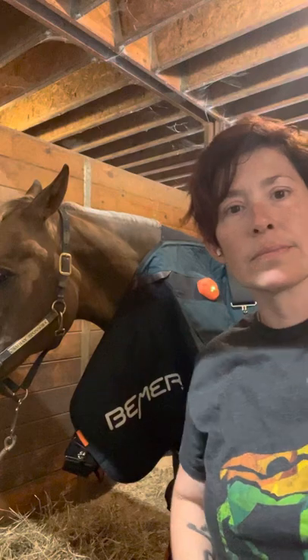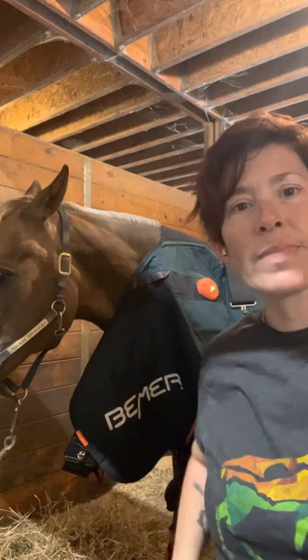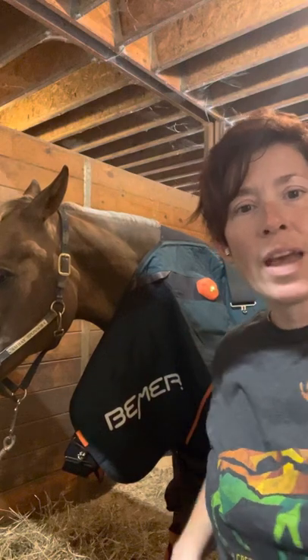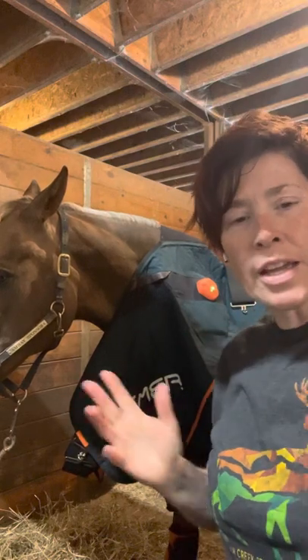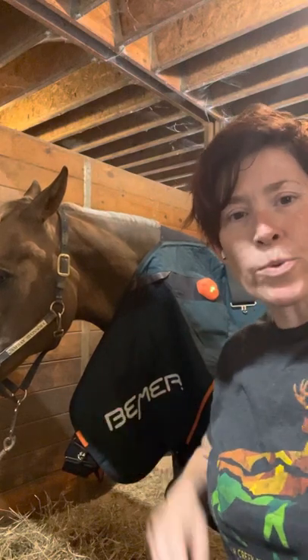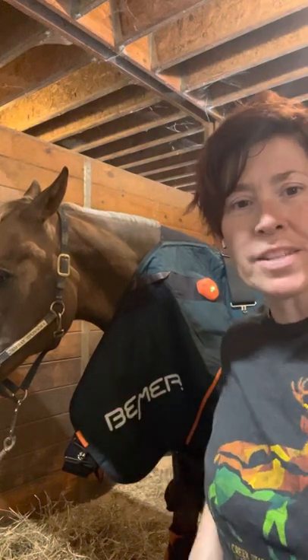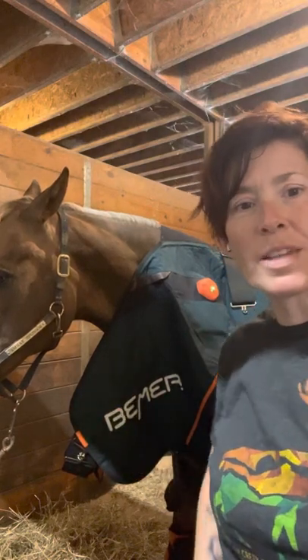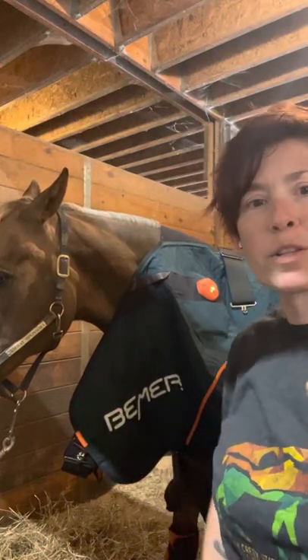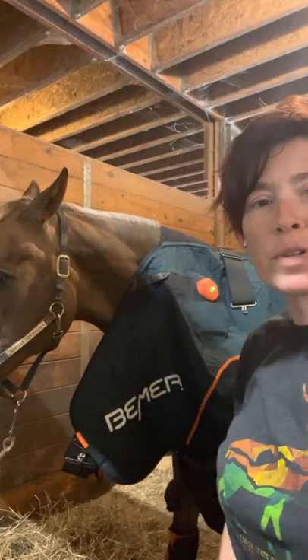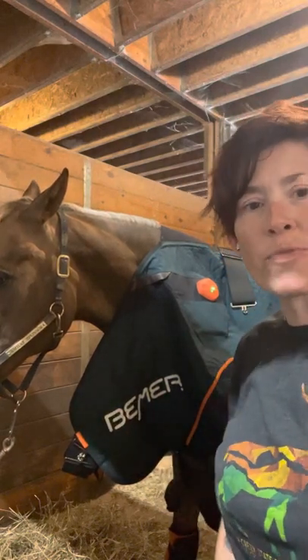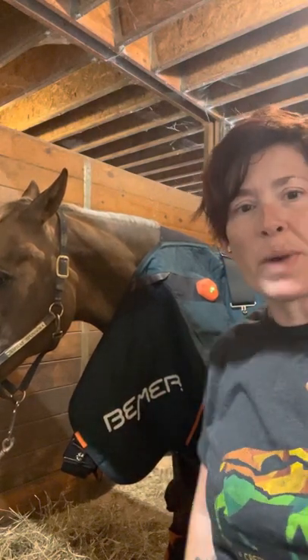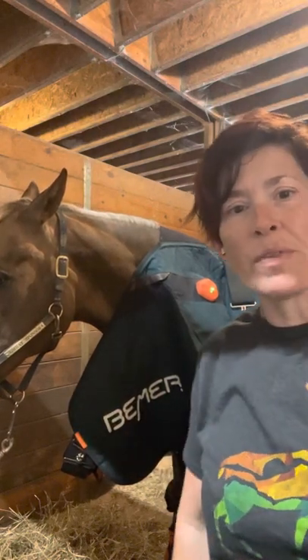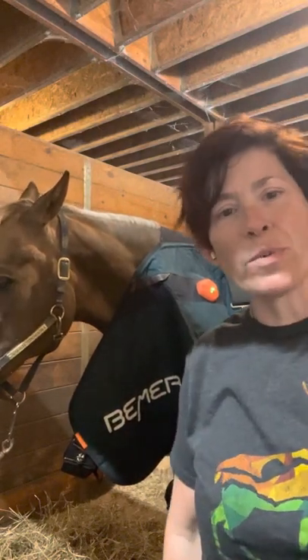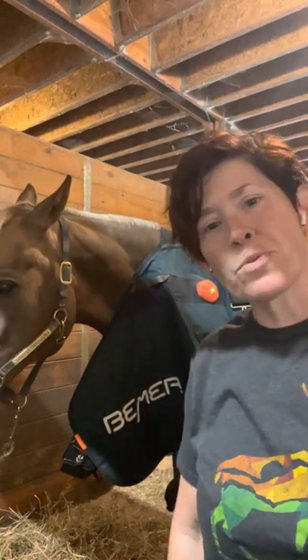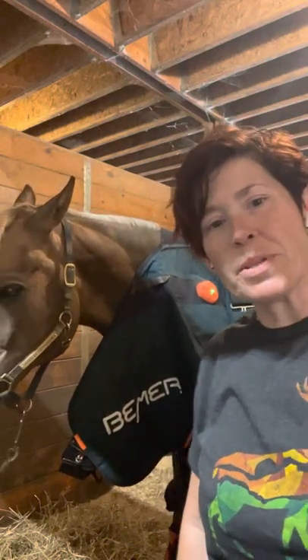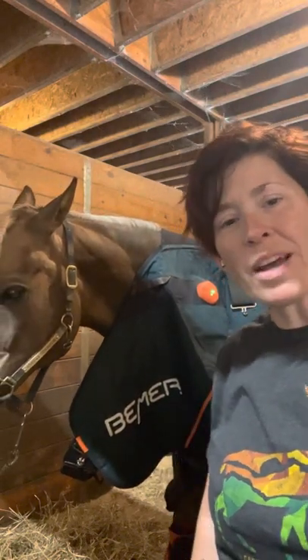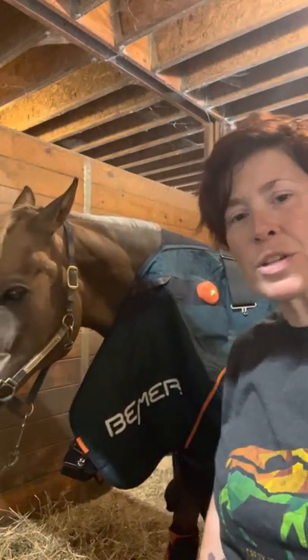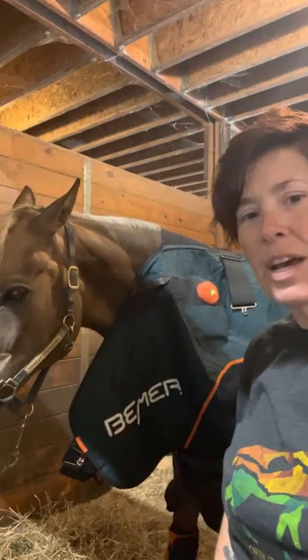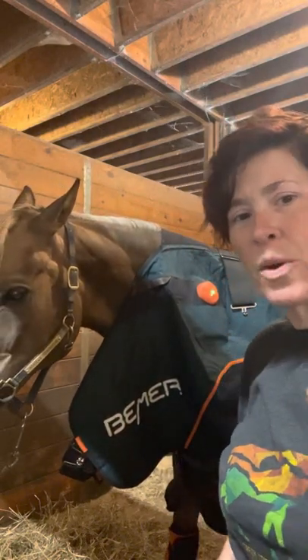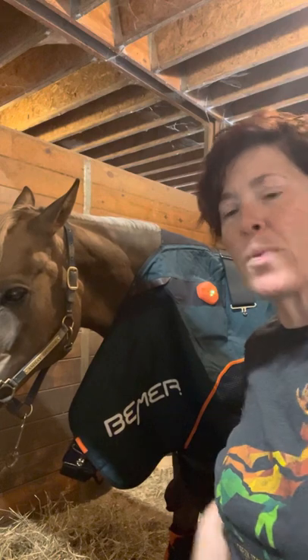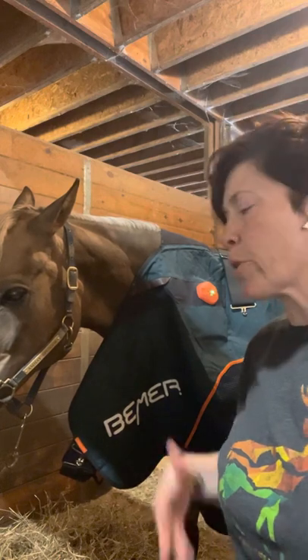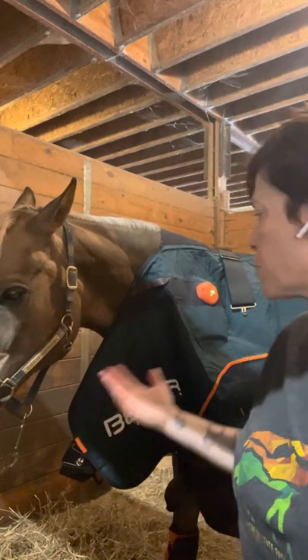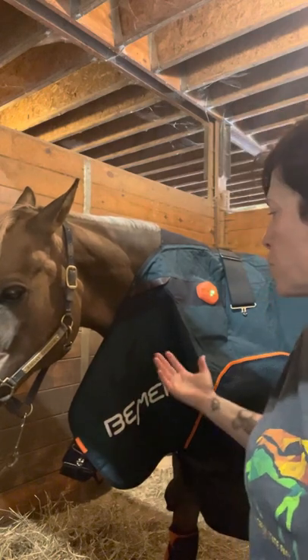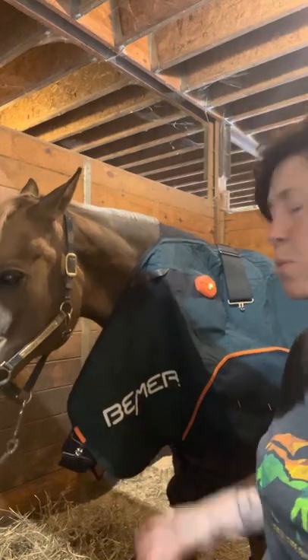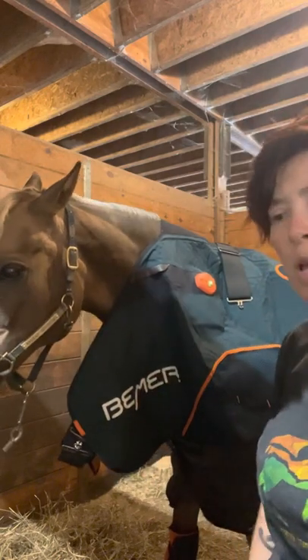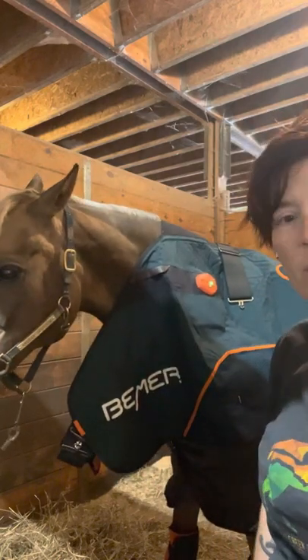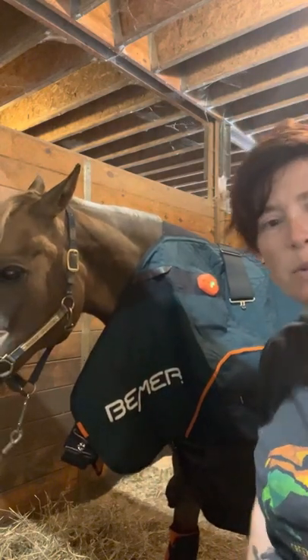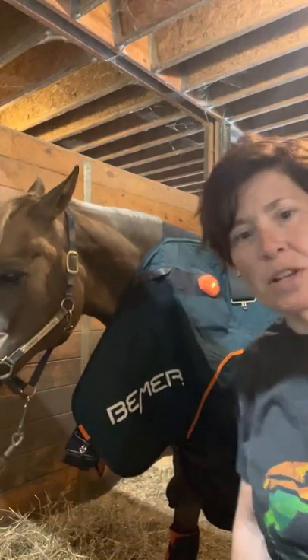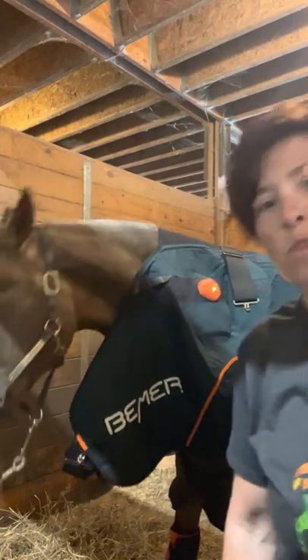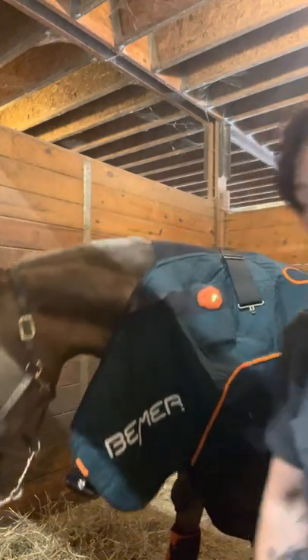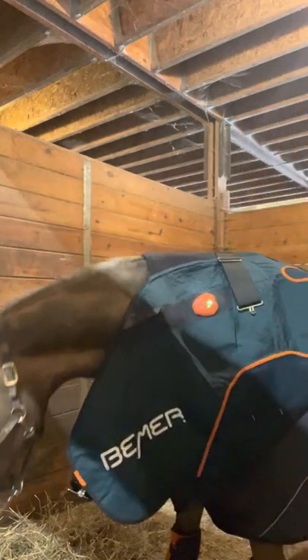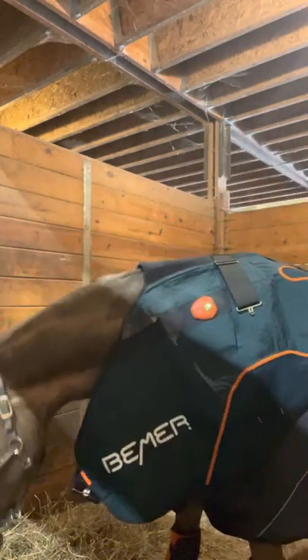Hi everyone, this is Sasha Schwartz from On Demand Restorative Massage and I want to welcome you to my Beamer session with my horse Brady.